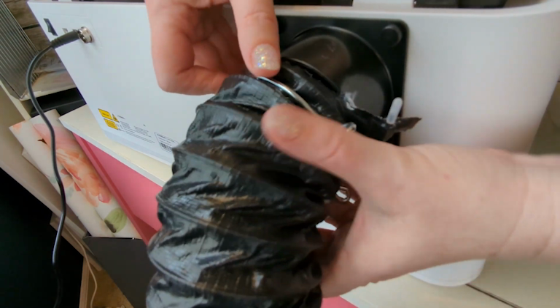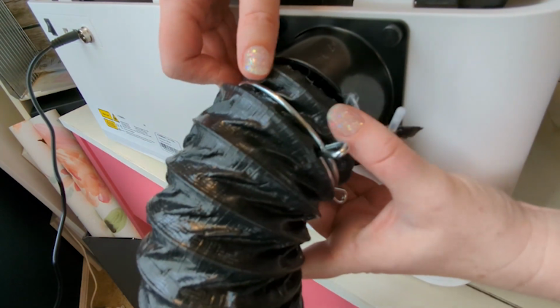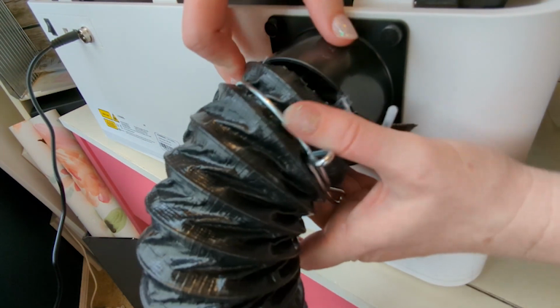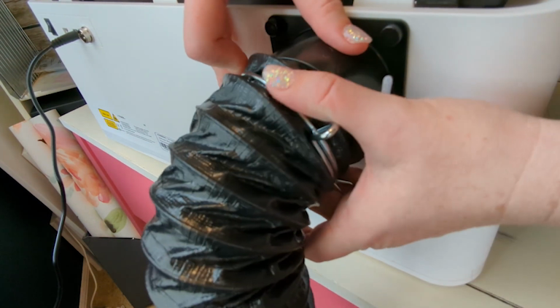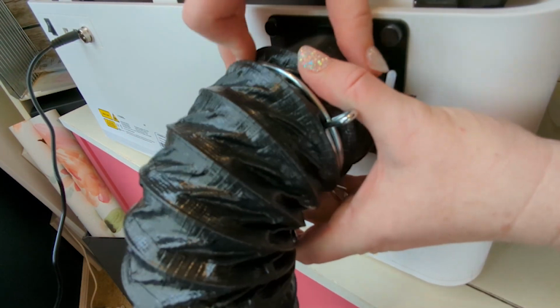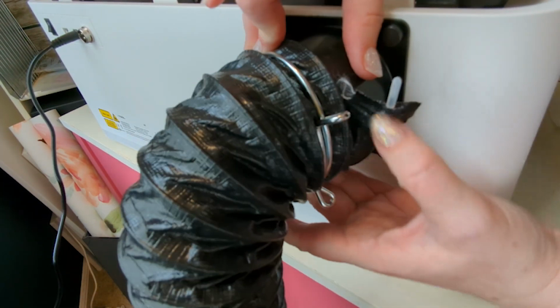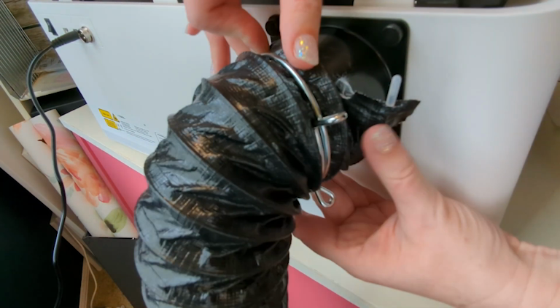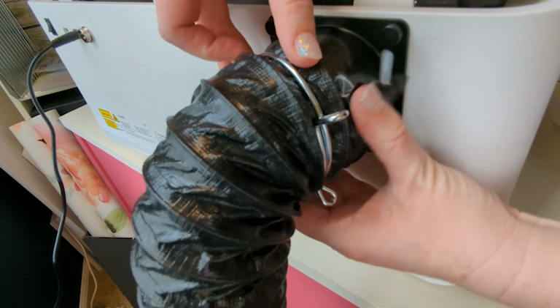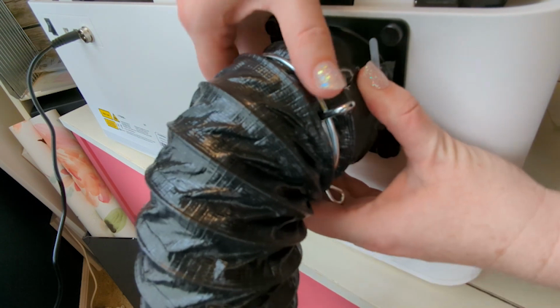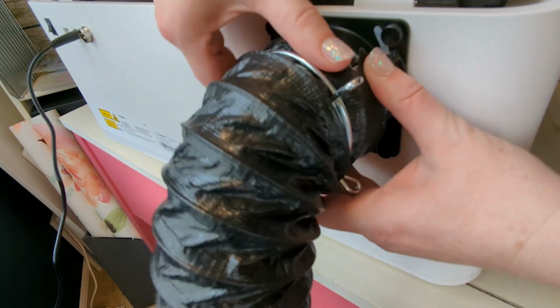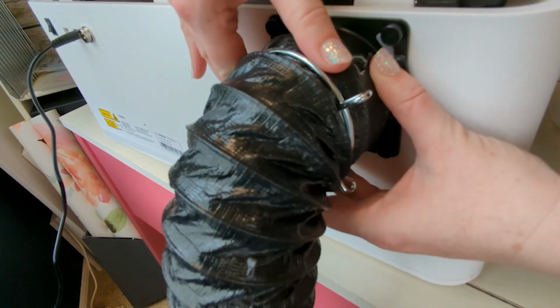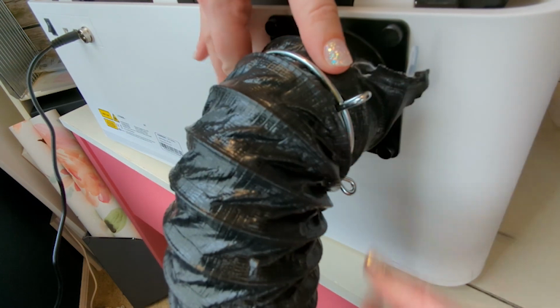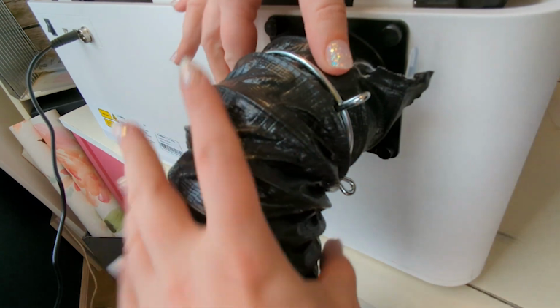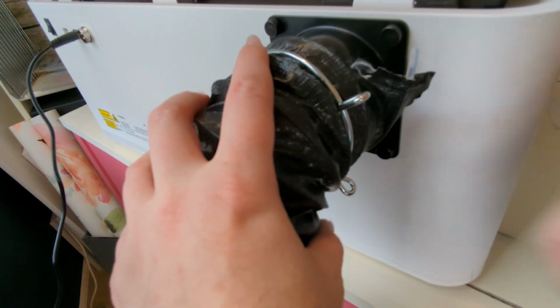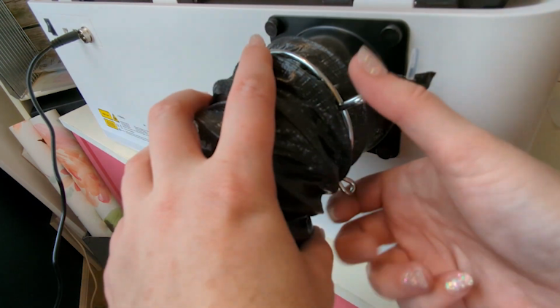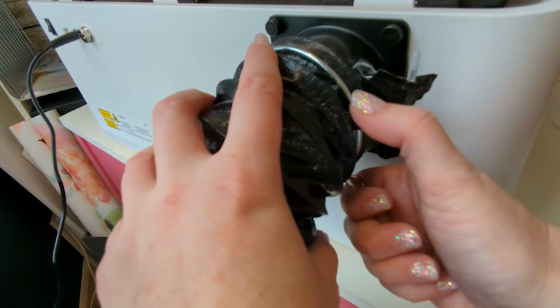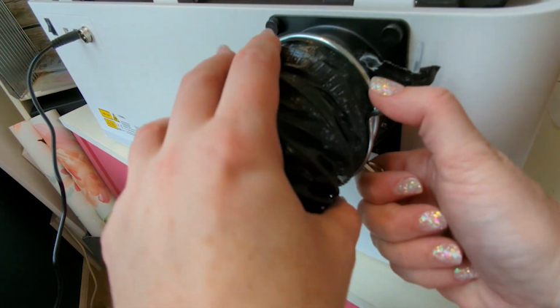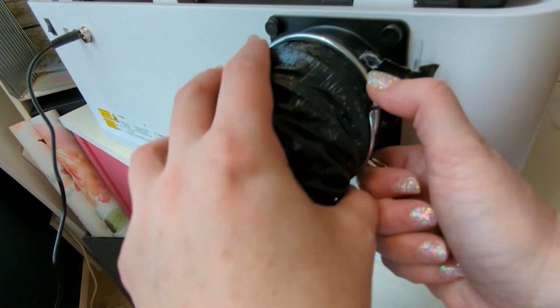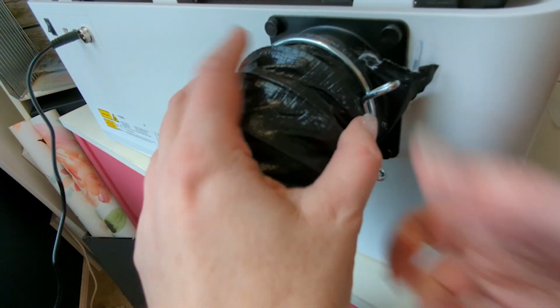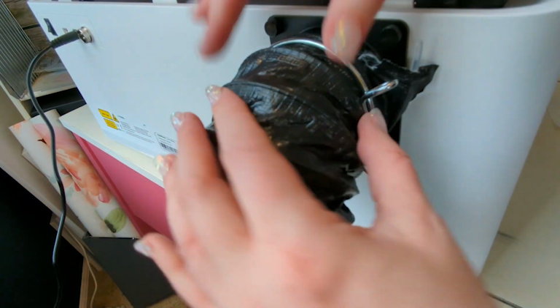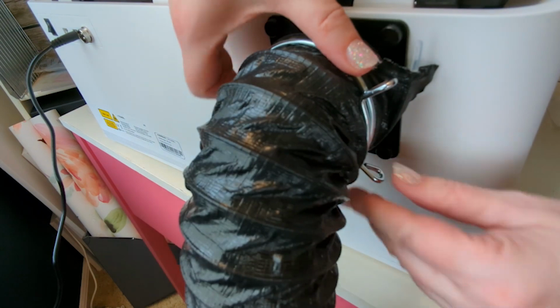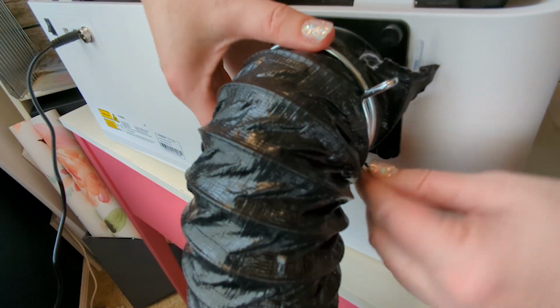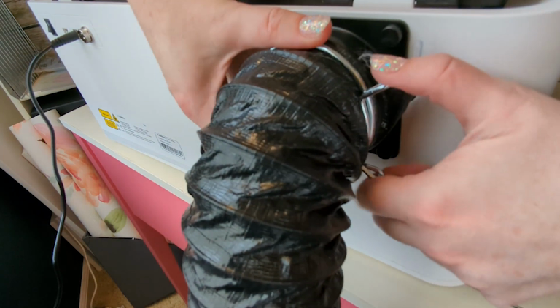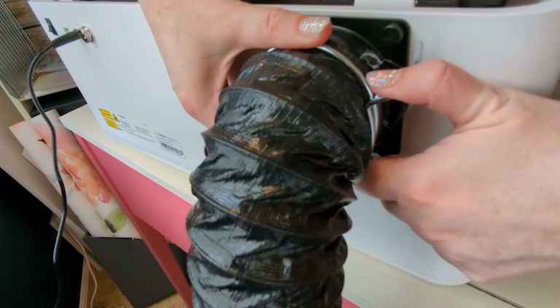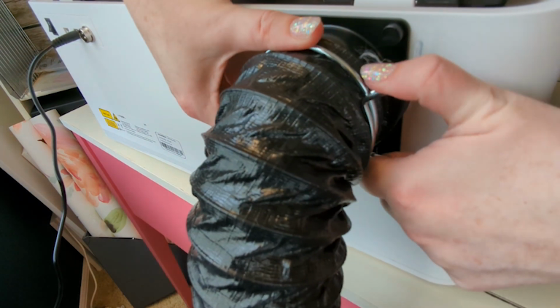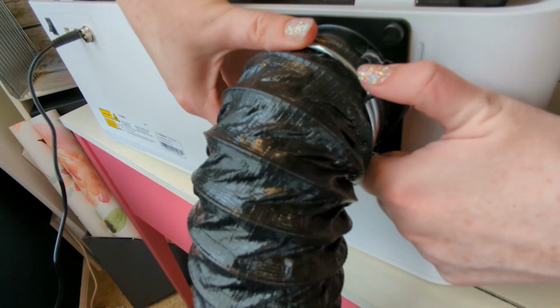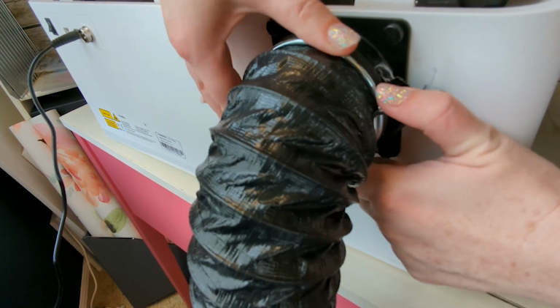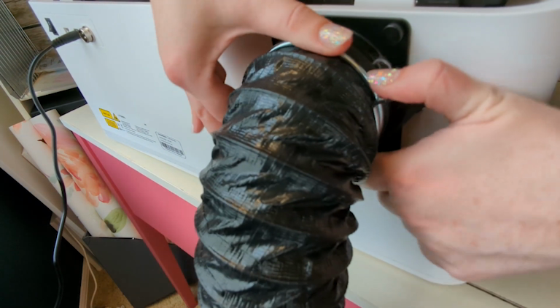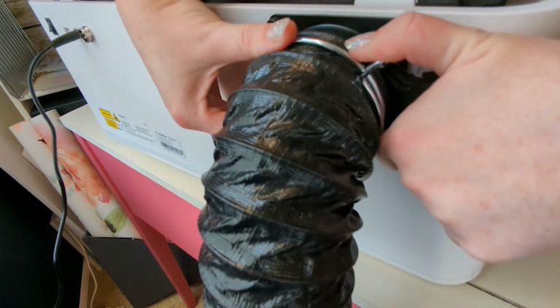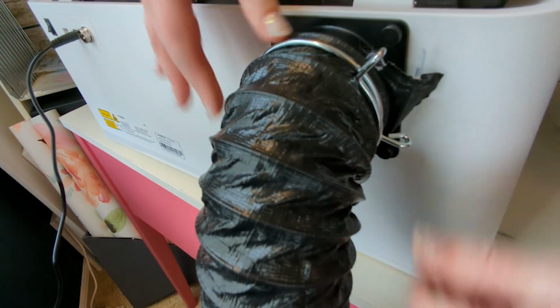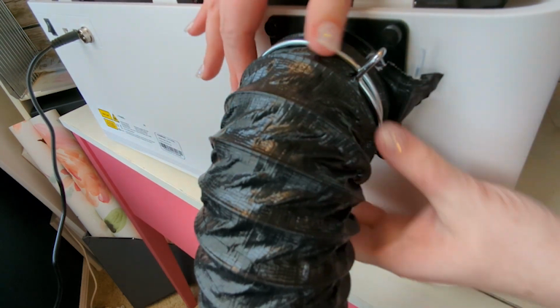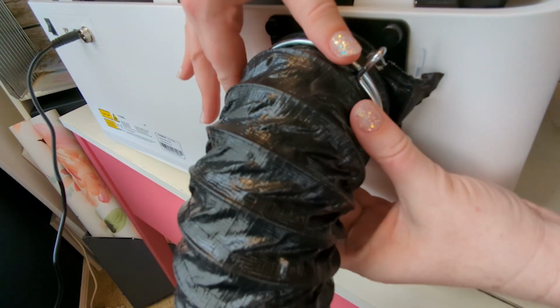Then you pull that on tightly and use that clamp to secure the hose onto the plastic piece. That makes it airtight so that the exhaust will run through the hose, and then I have it just going out my window like this.